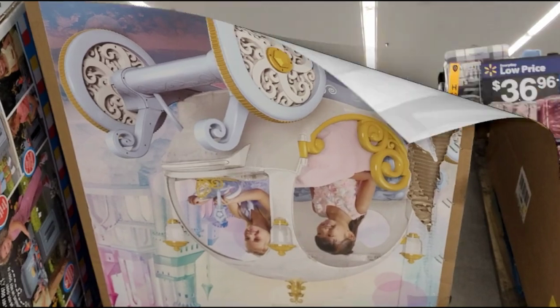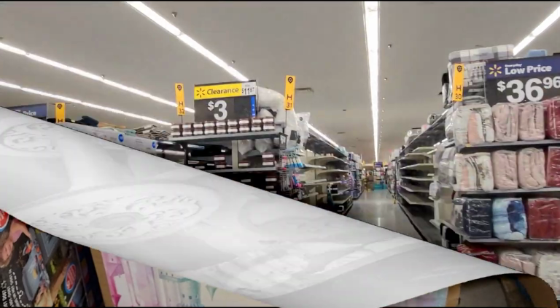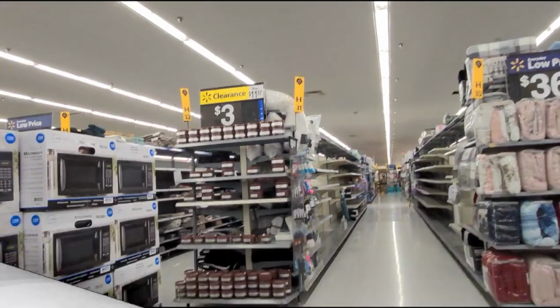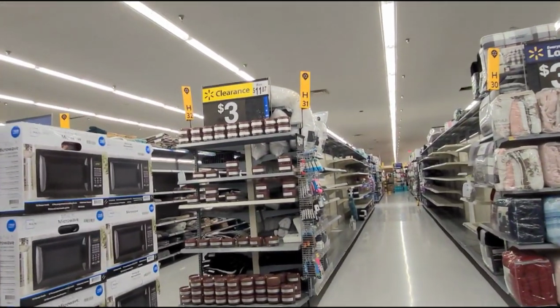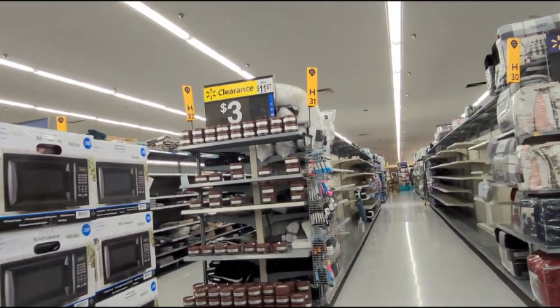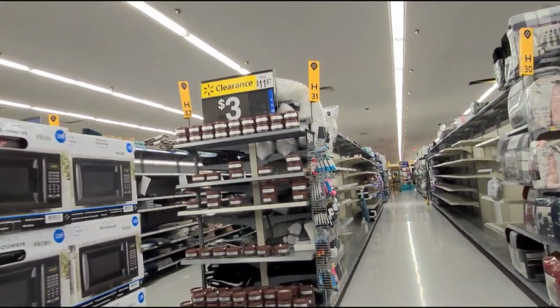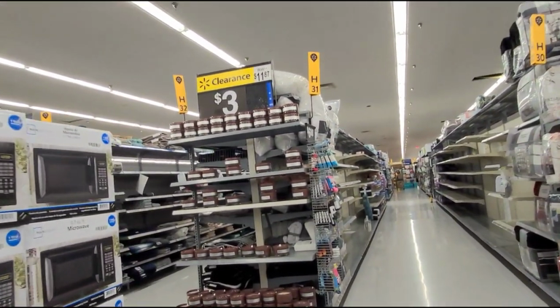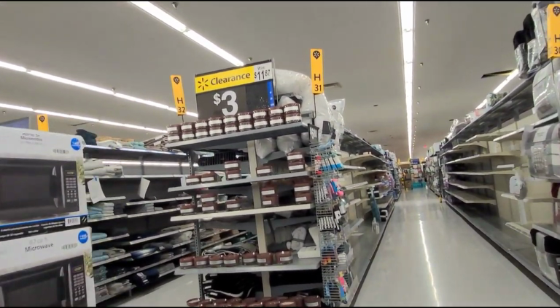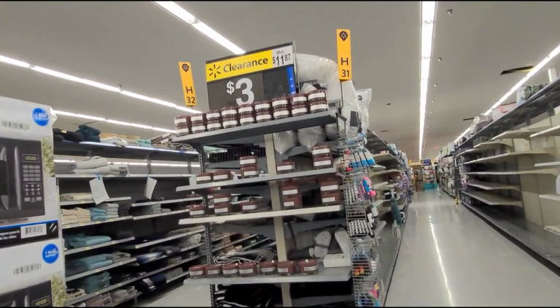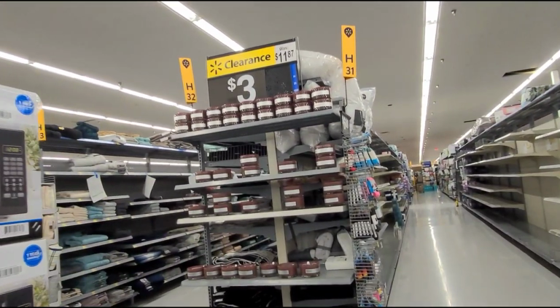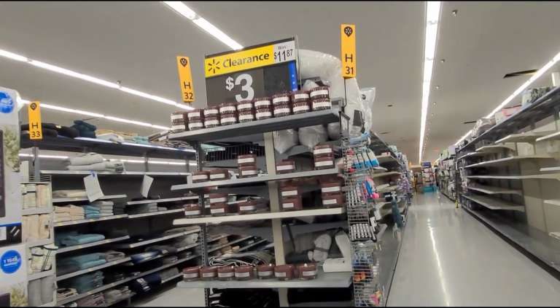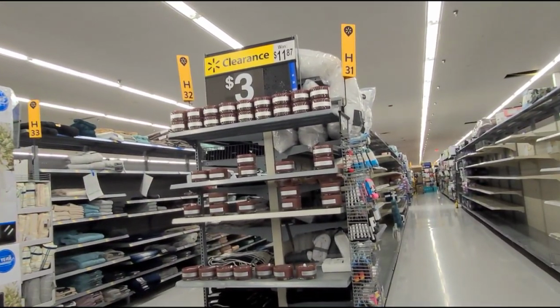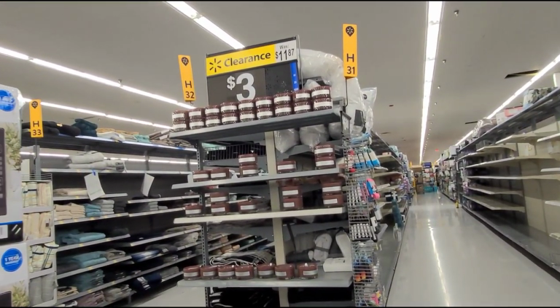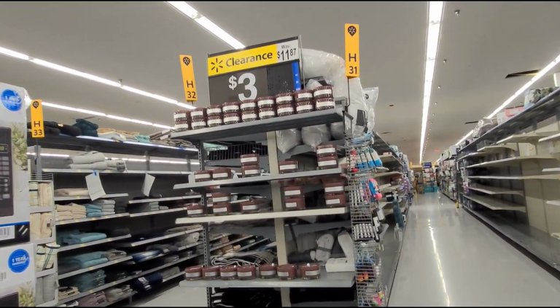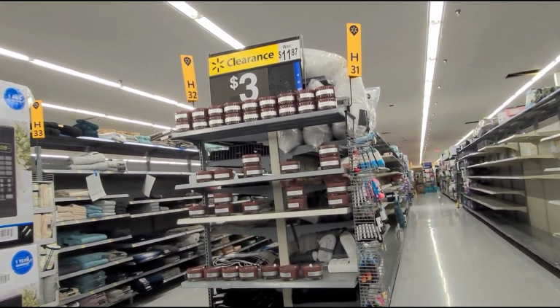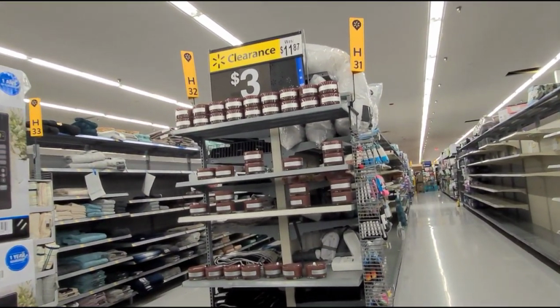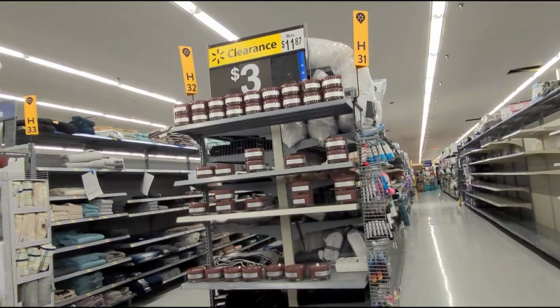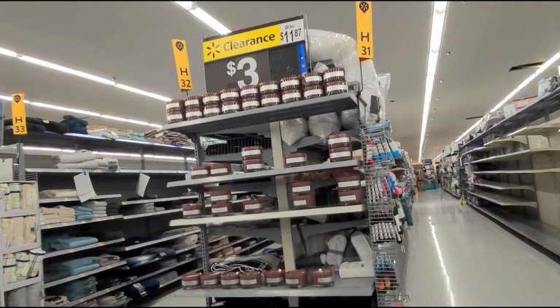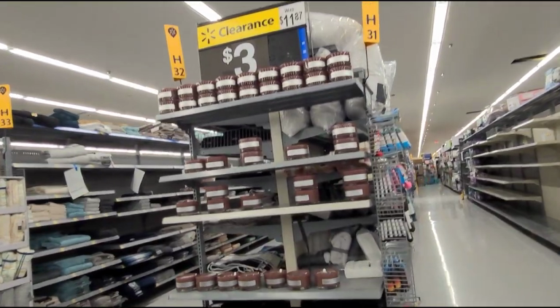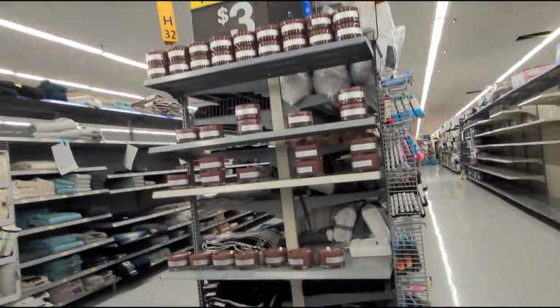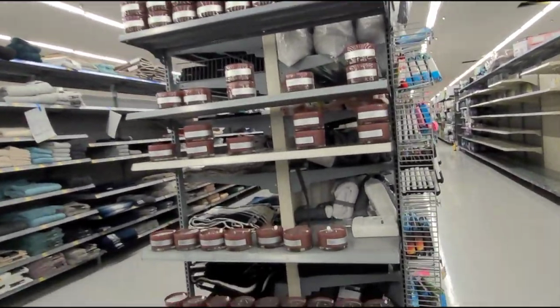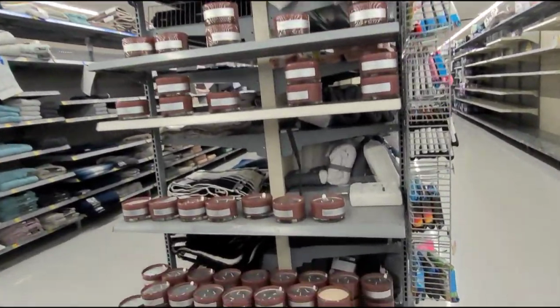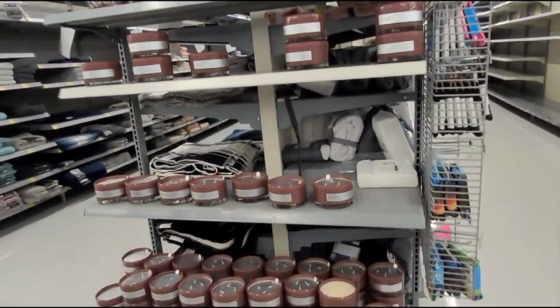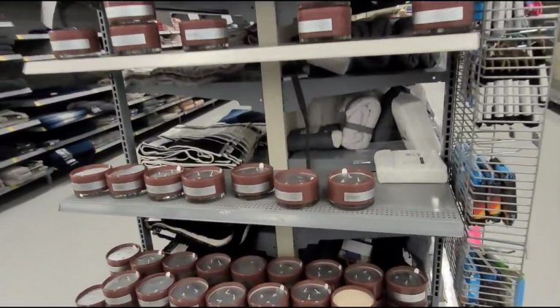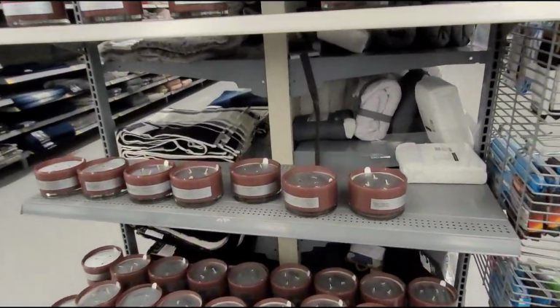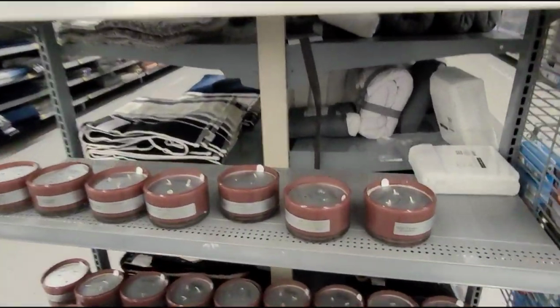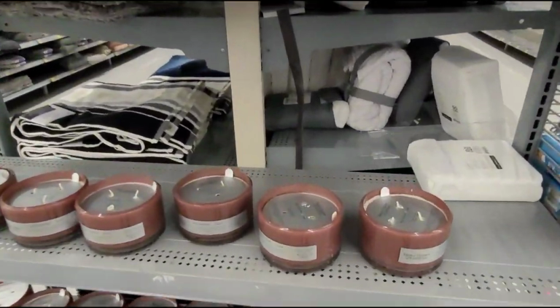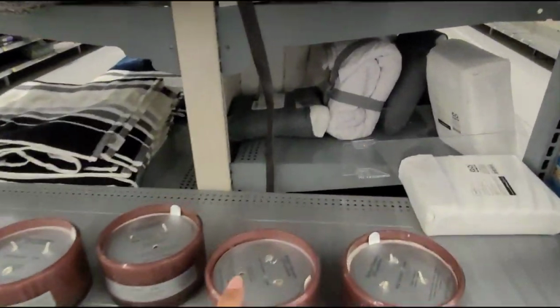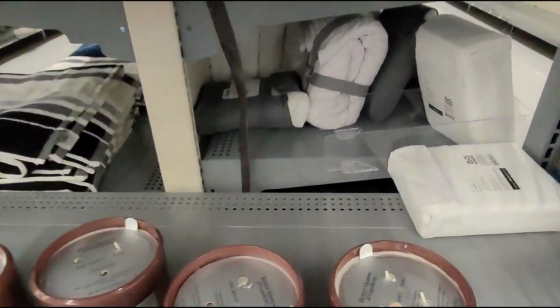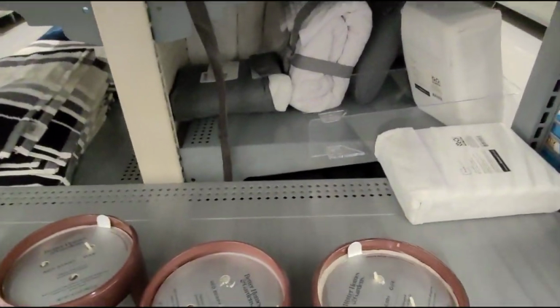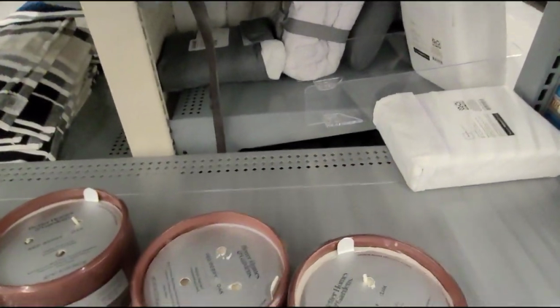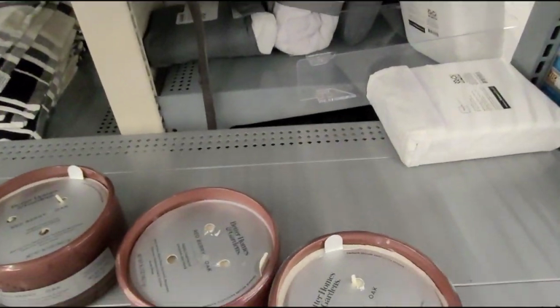I saw this end cap here — they have these candles for $3, was $11.86. Let me give you a barcode here.